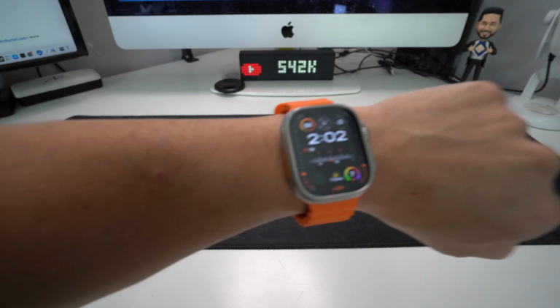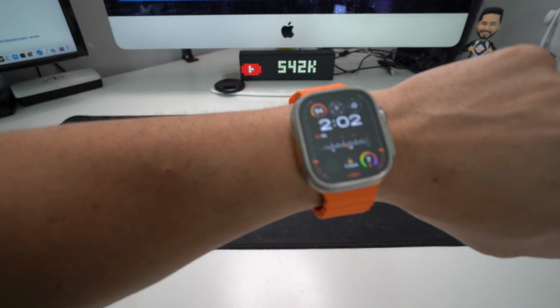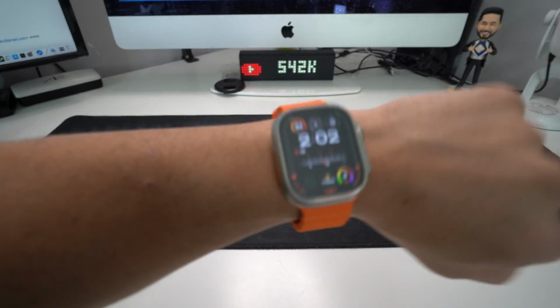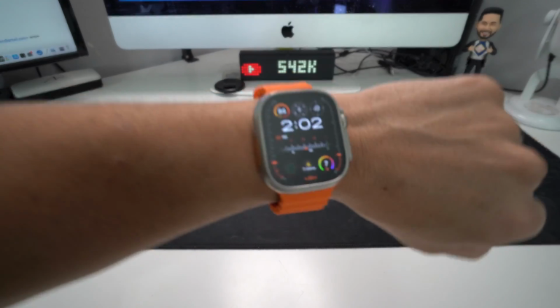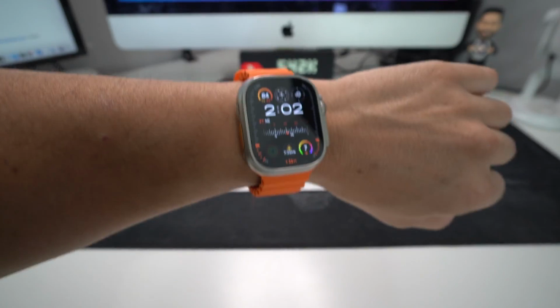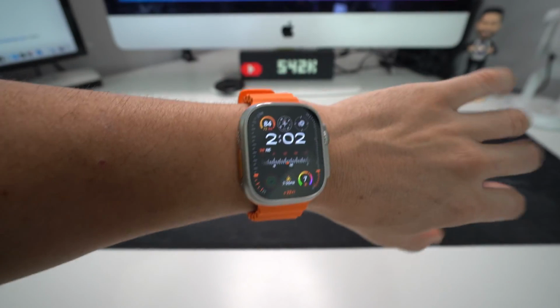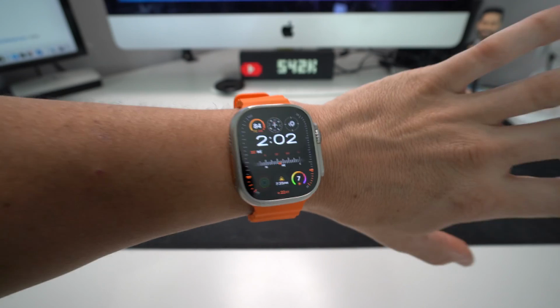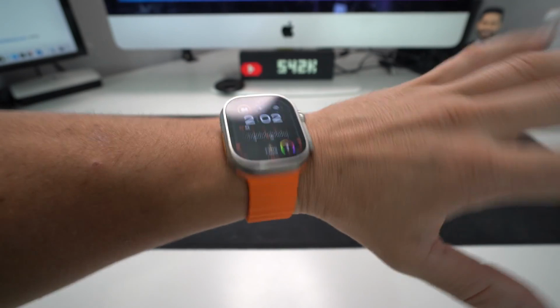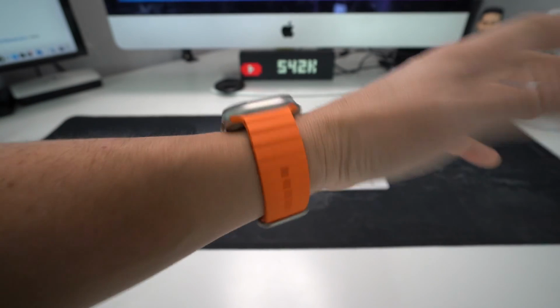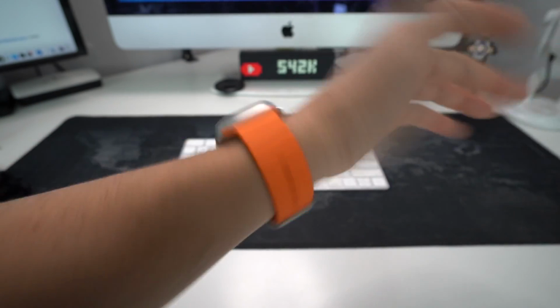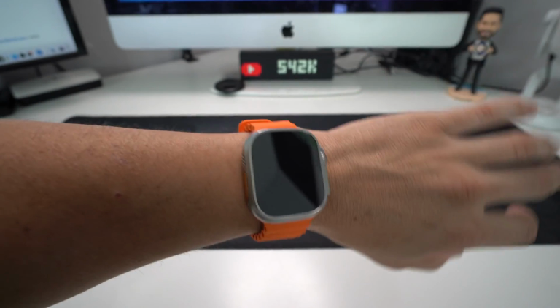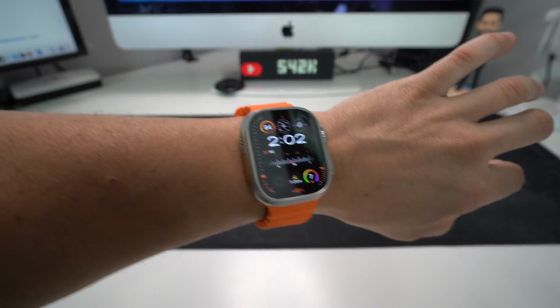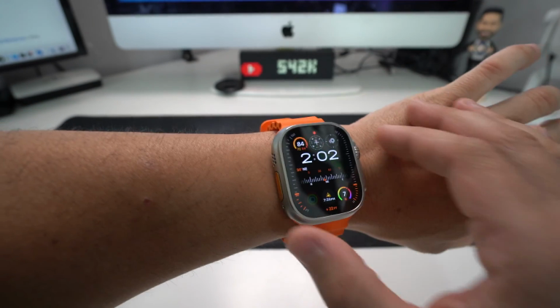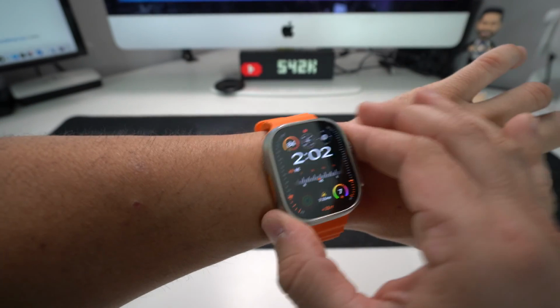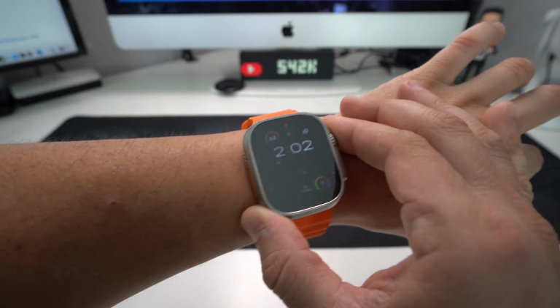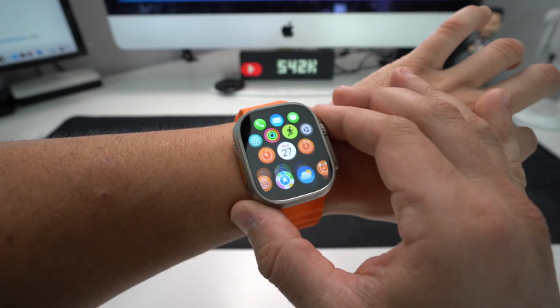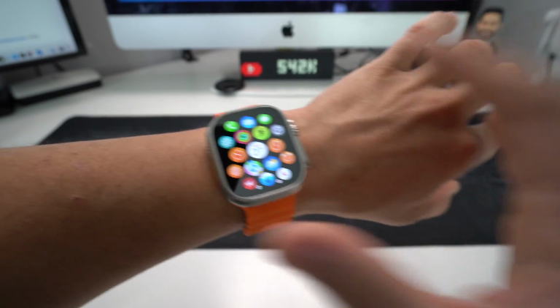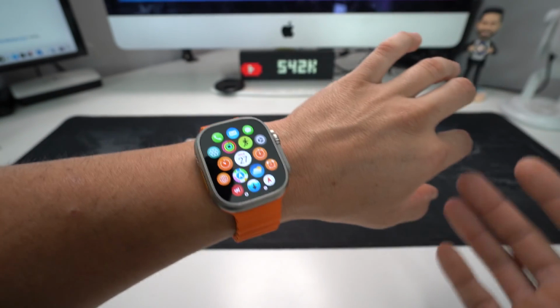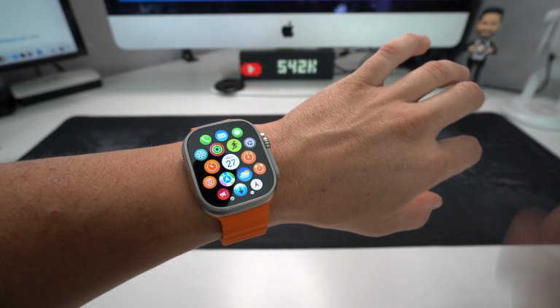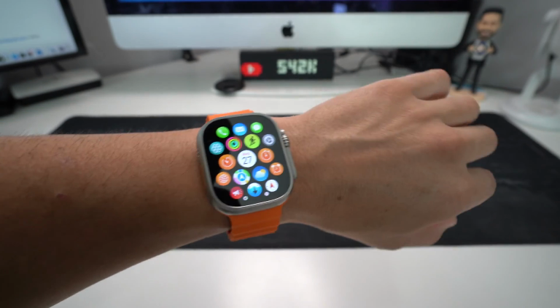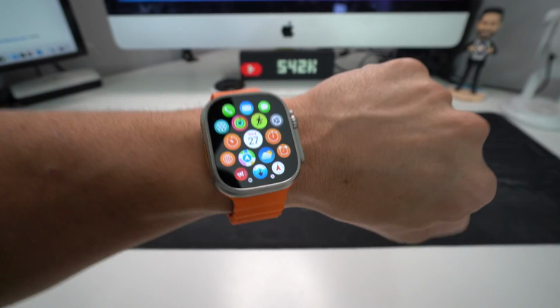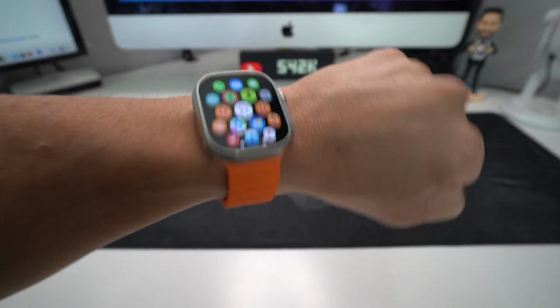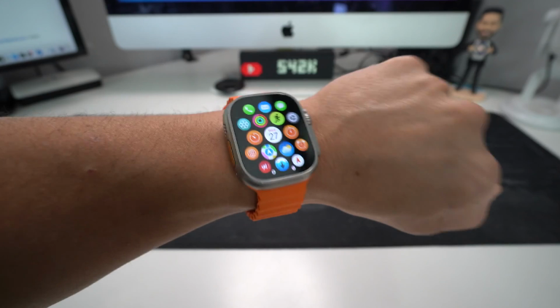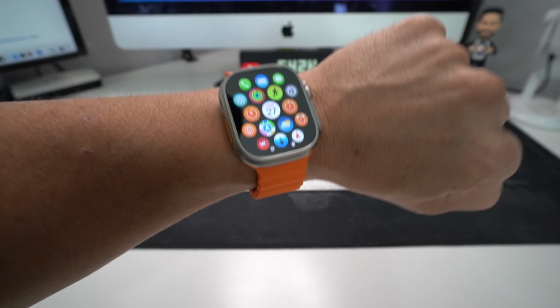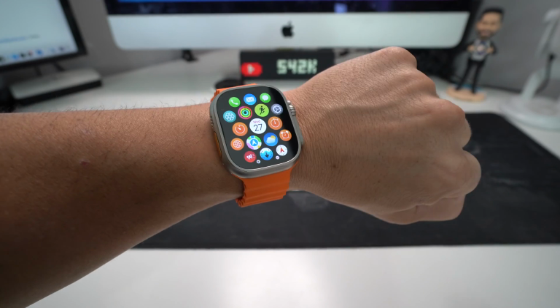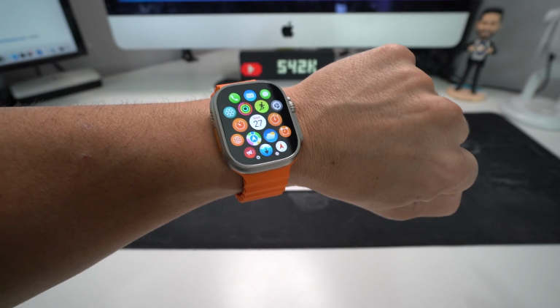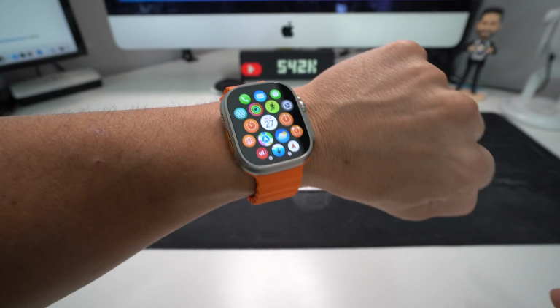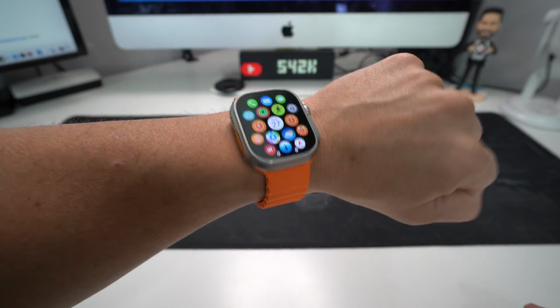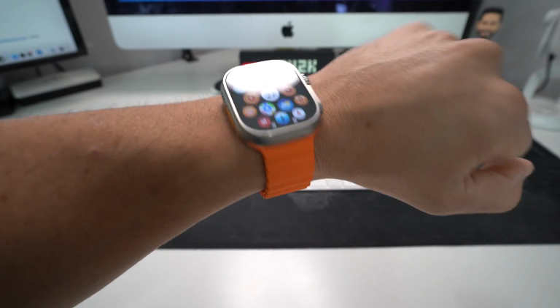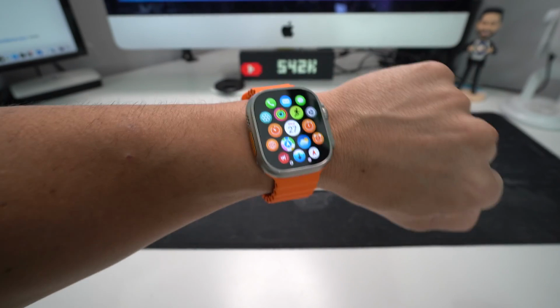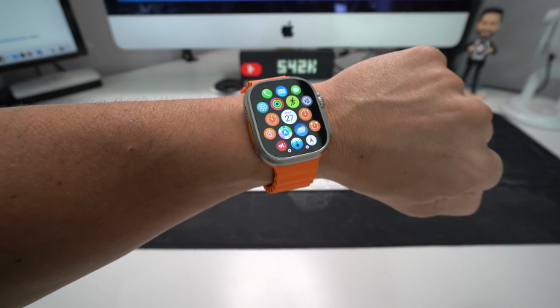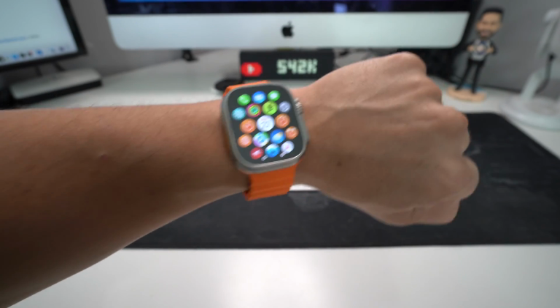The Apple Watch did boot on automatically. Now you can continue using it as you normally would, and hopefully the frozen screen was fixed and it can start working normally again.